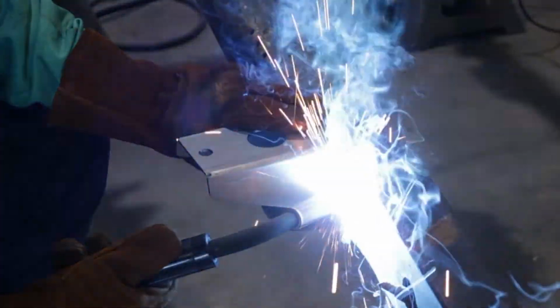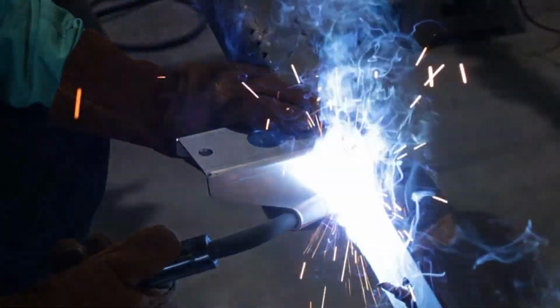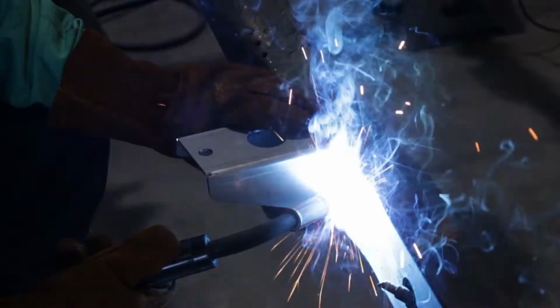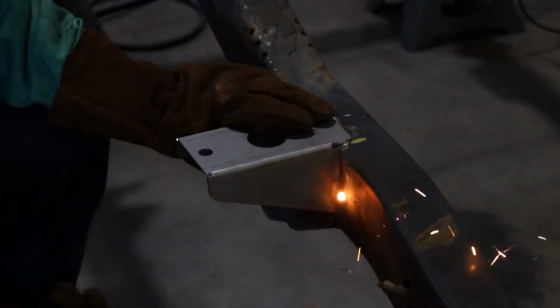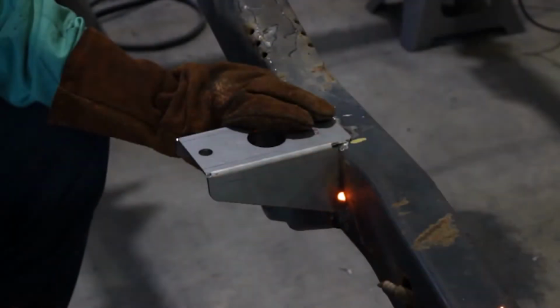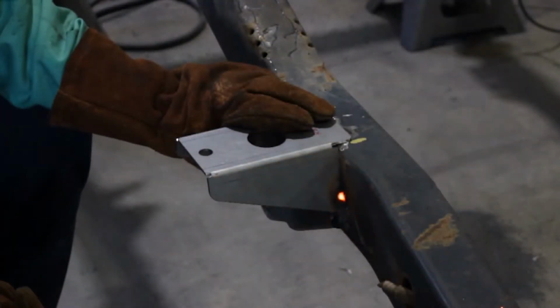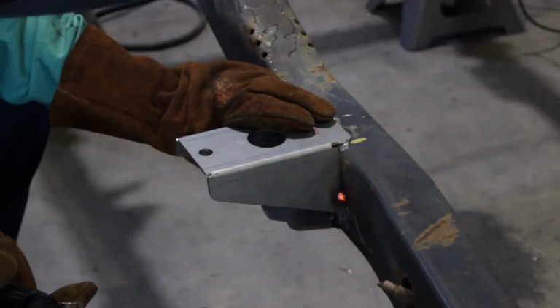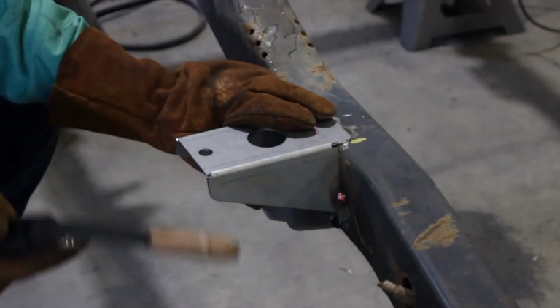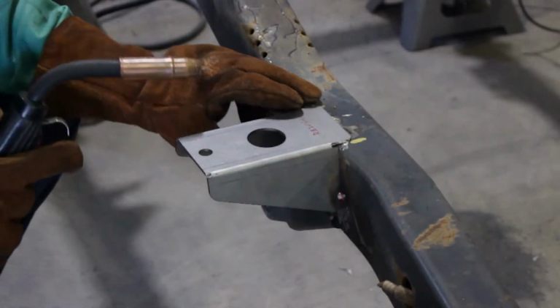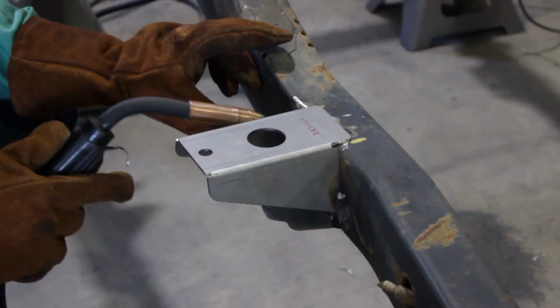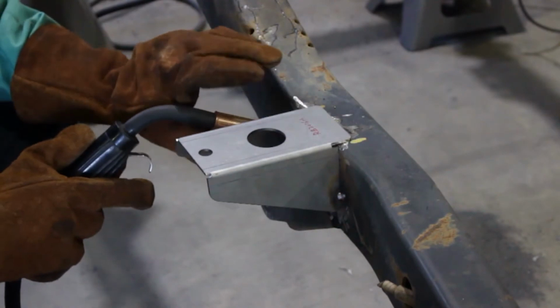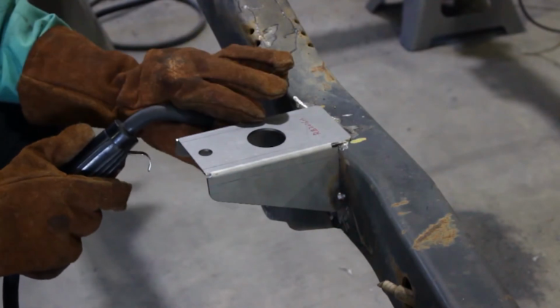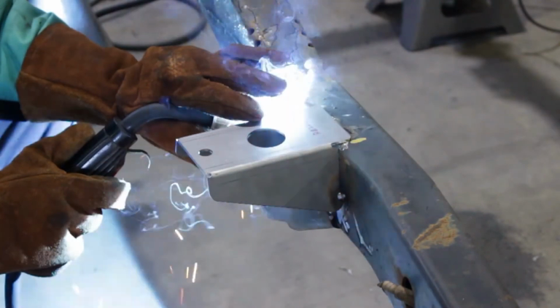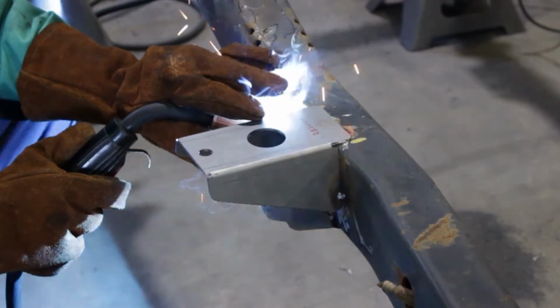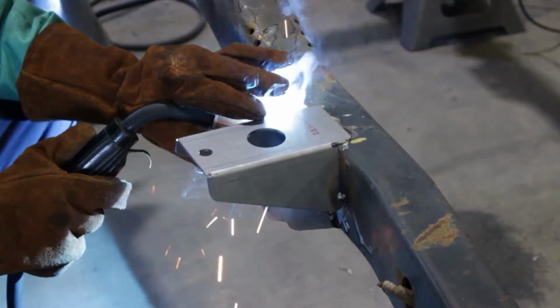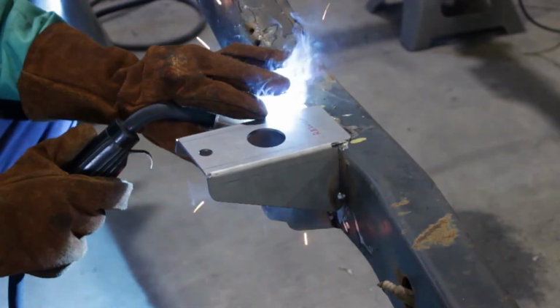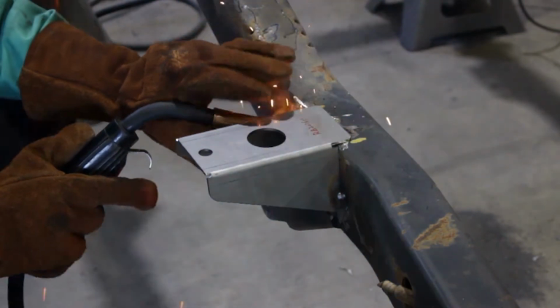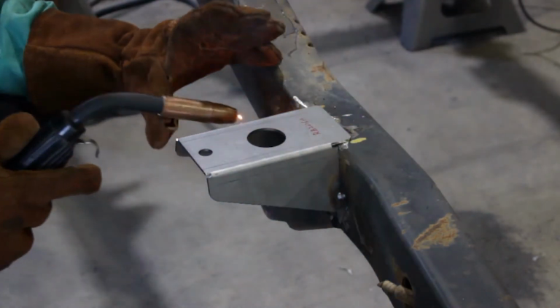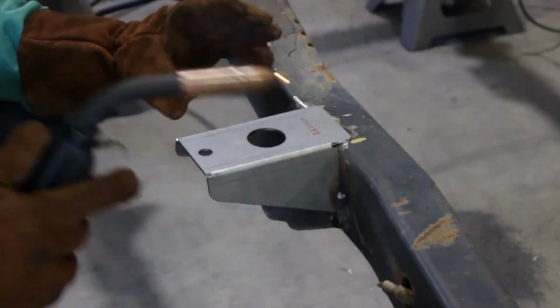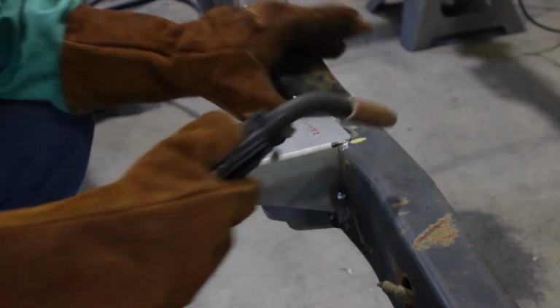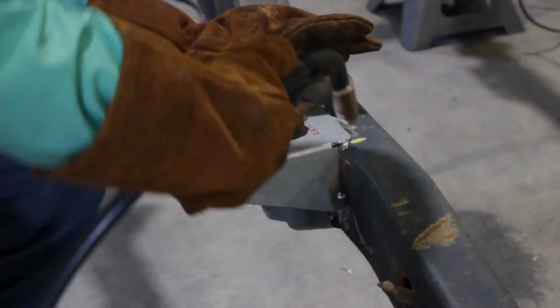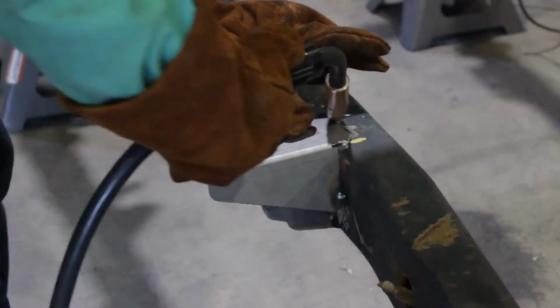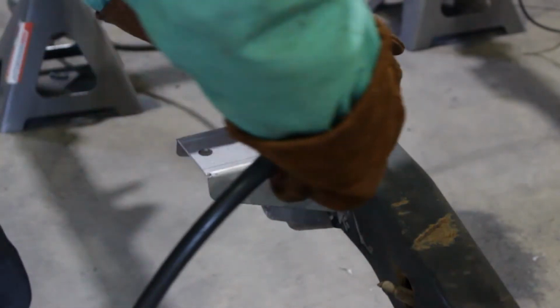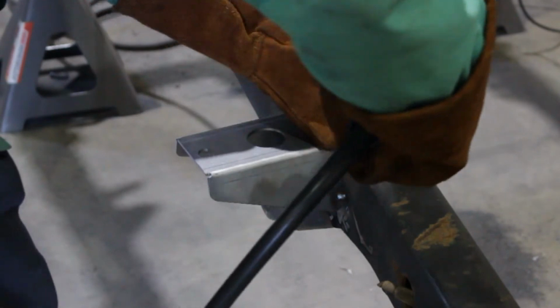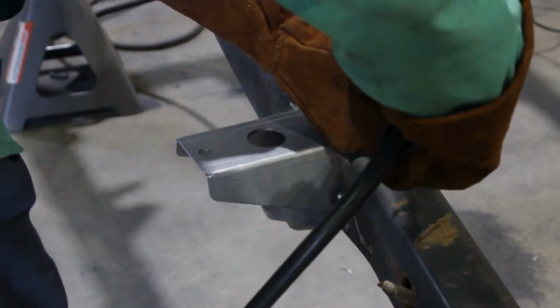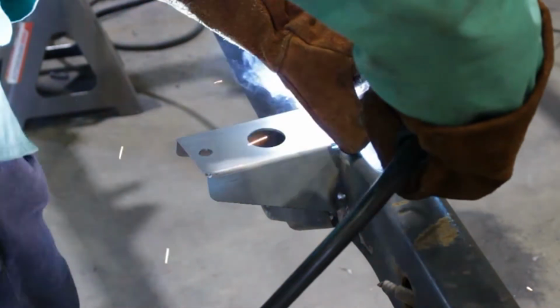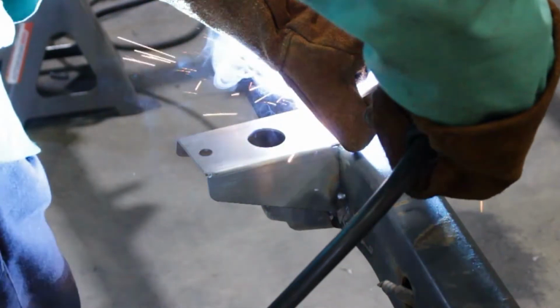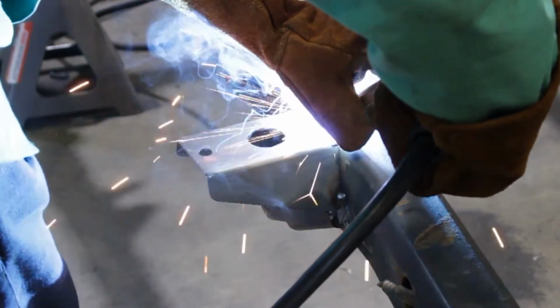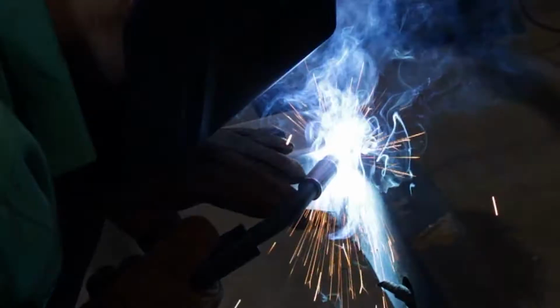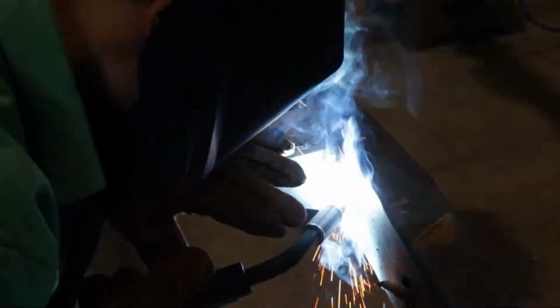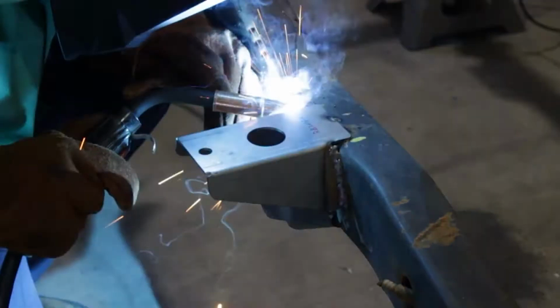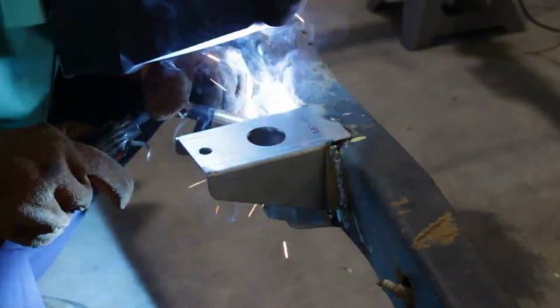Step 6. Remove any remaining potential fire hazards on both the vehicle and surrounding area. Following proper welding procedures, begin welding the part onto the frame rails. 100% weld around all edges.